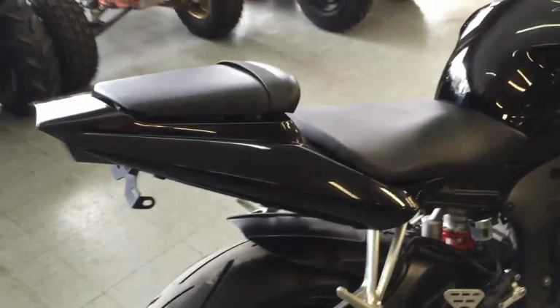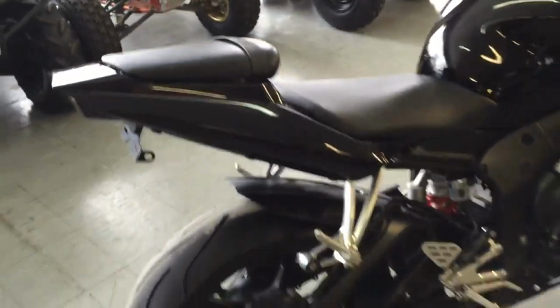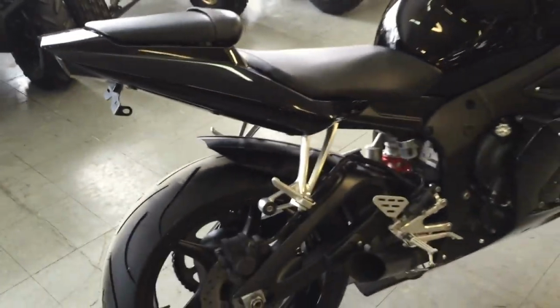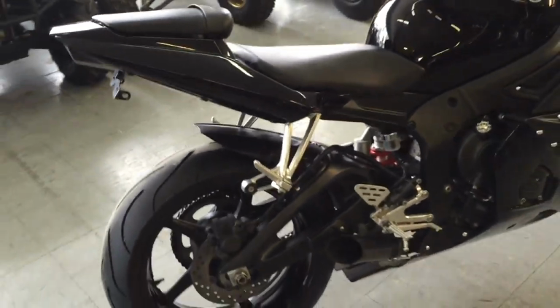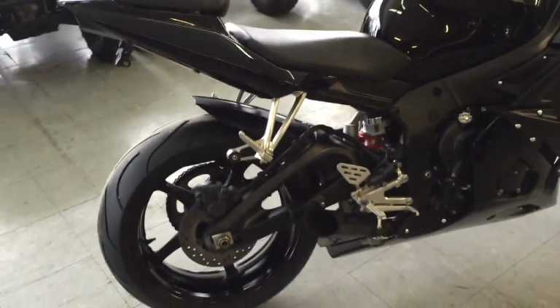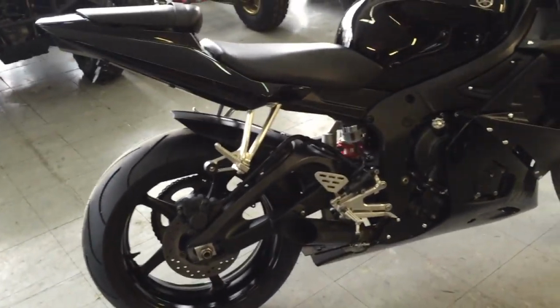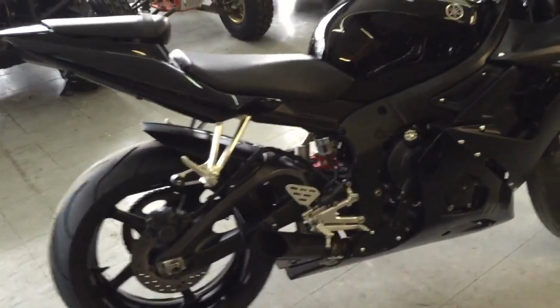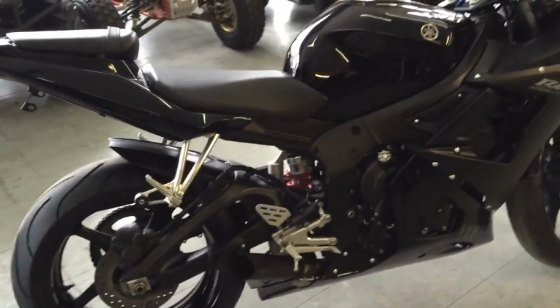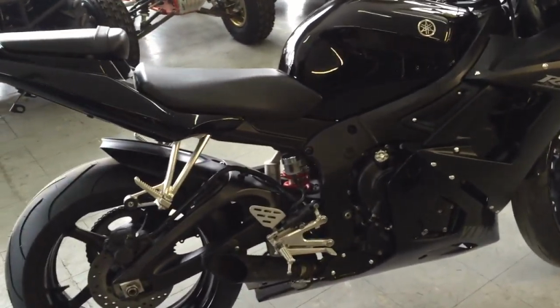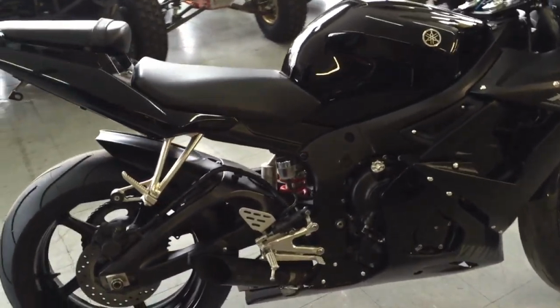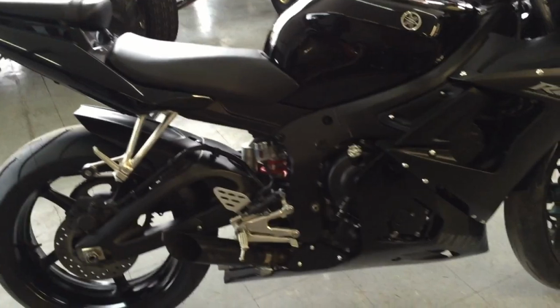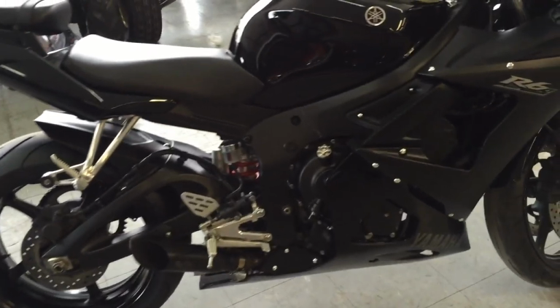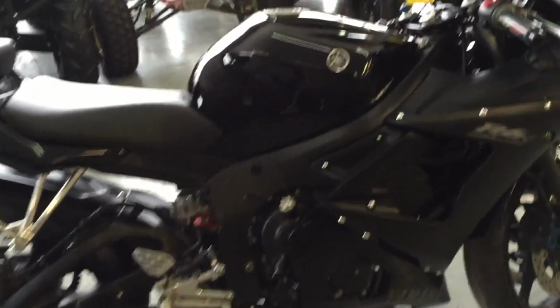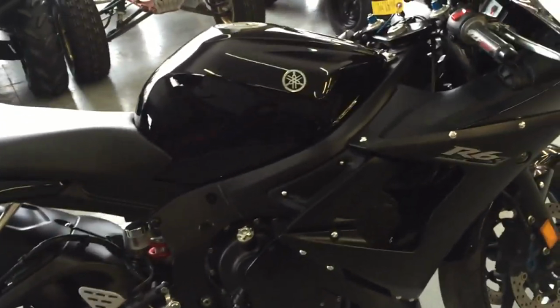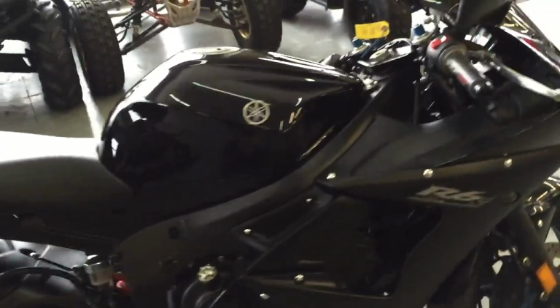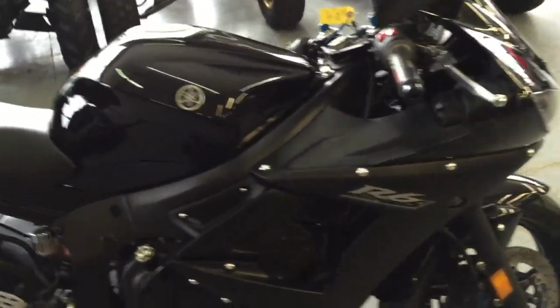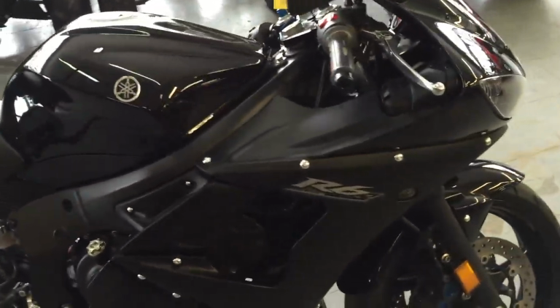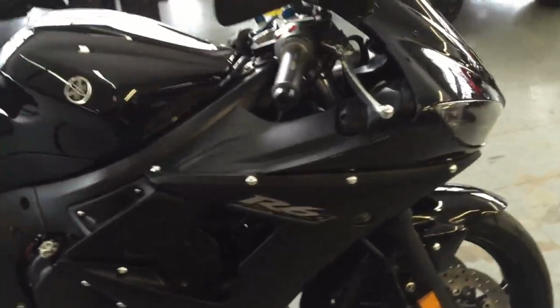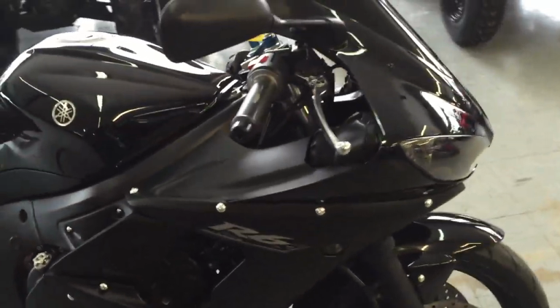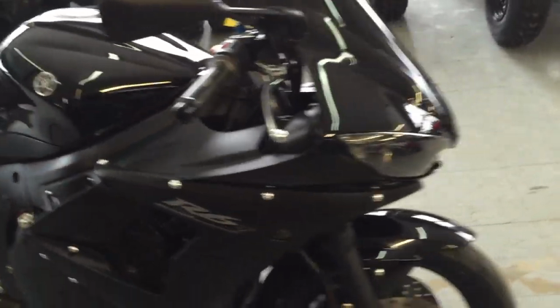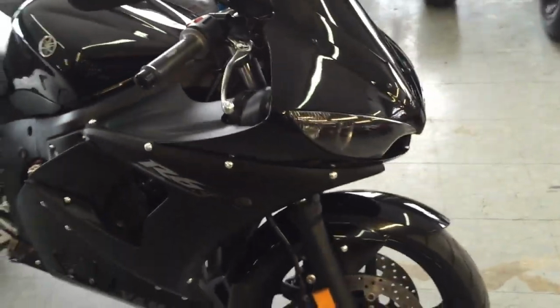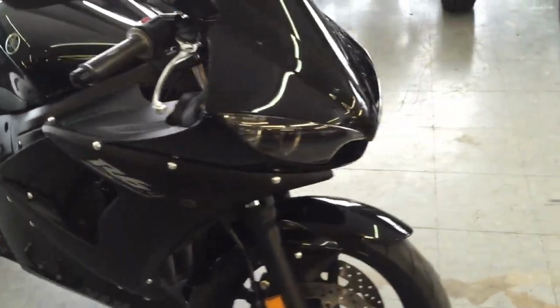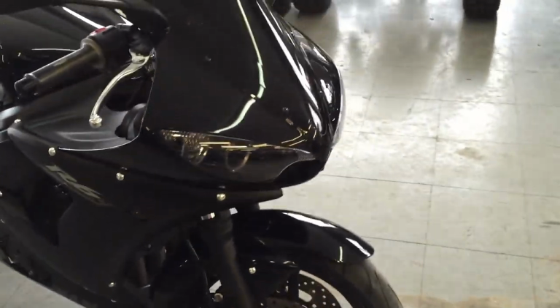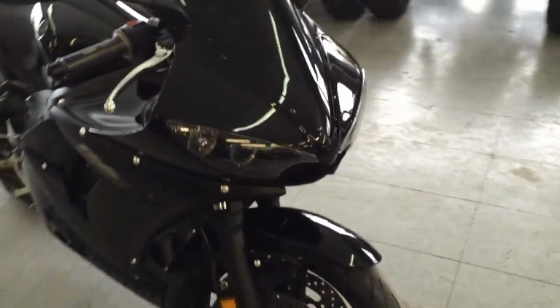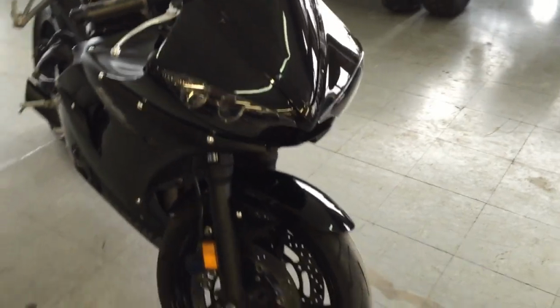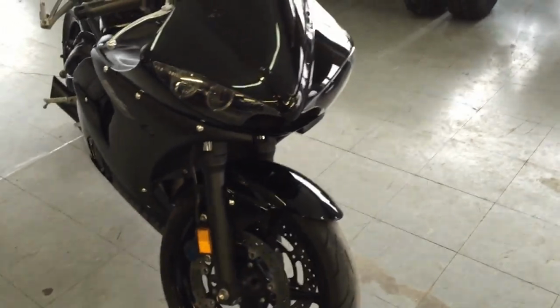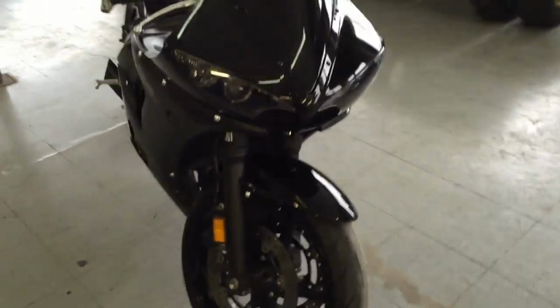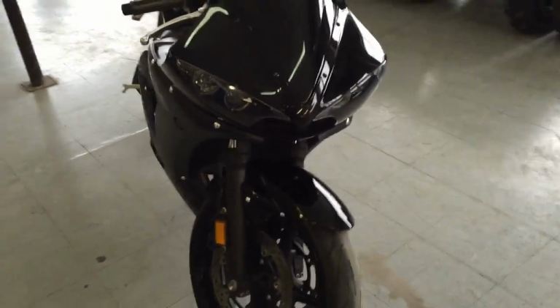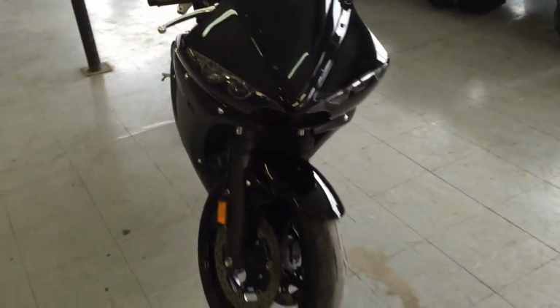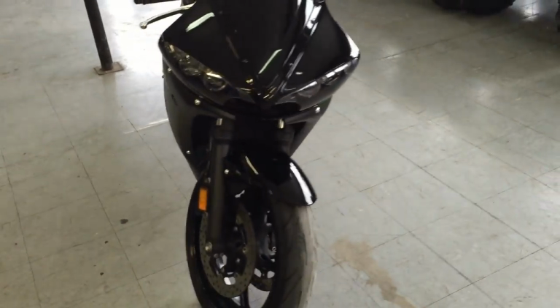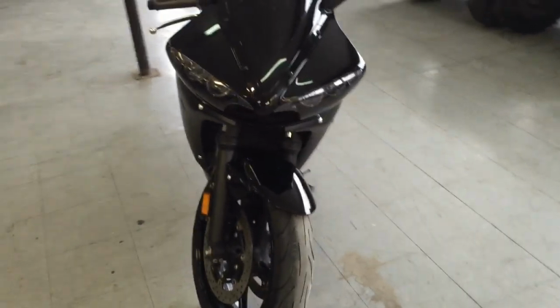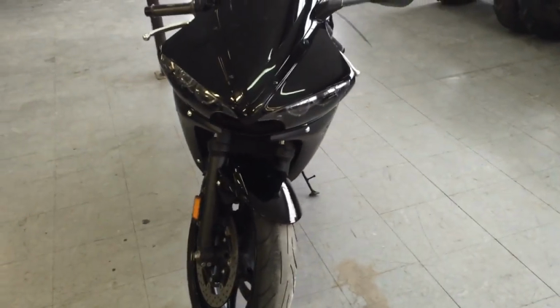It's a Raven edition, comes with a megaphone exhaust. This thing's loaded up — it's got integrated LED turn signals, fender eliminator kit, tinted windscreen and more. This bike's been inspected, certified and includes a one year warranty.